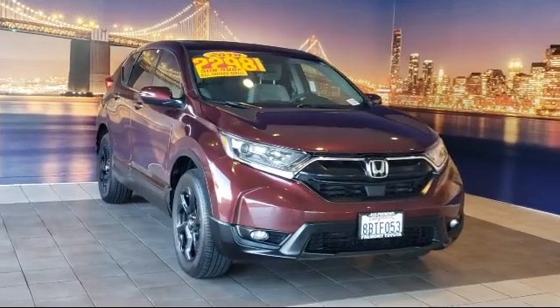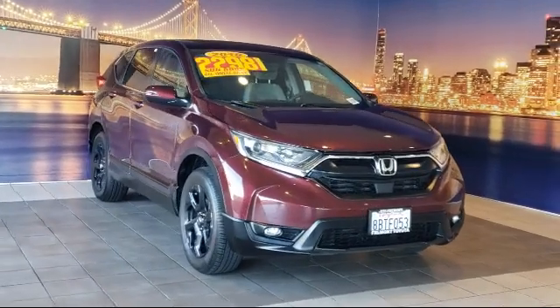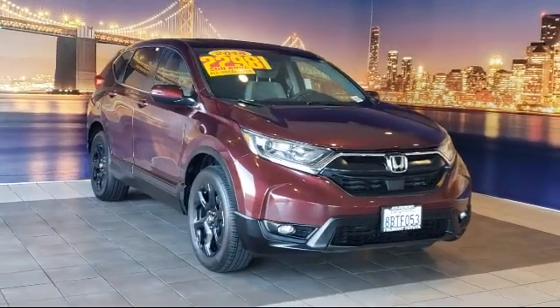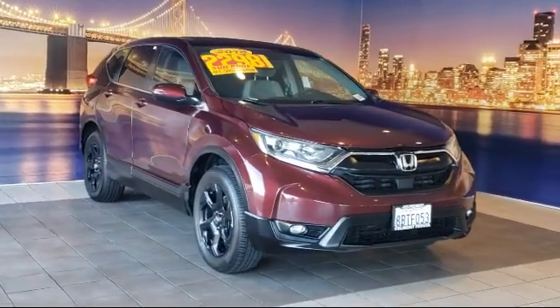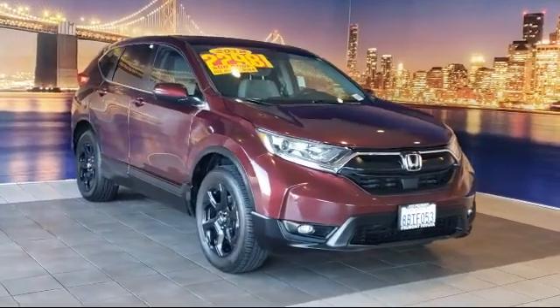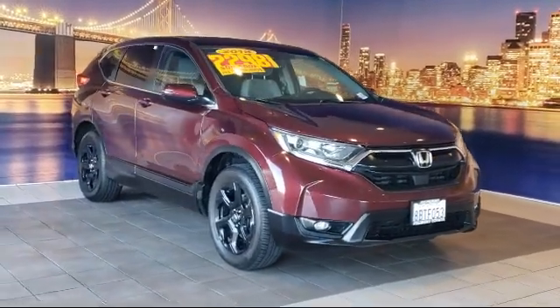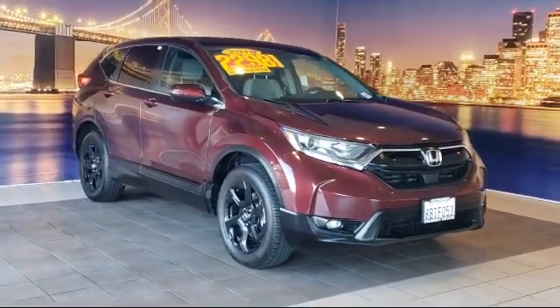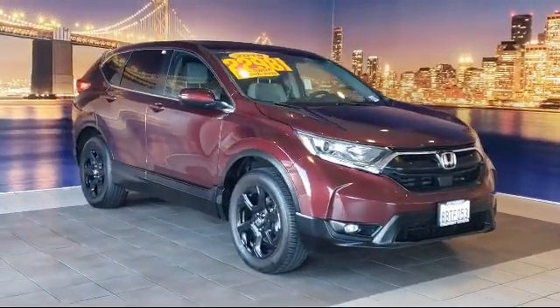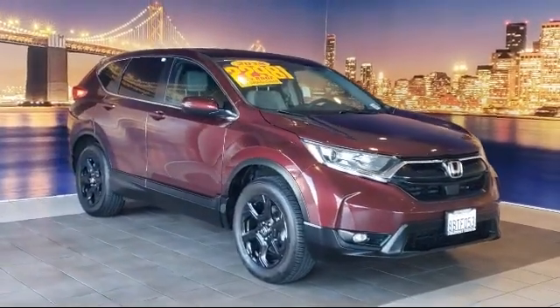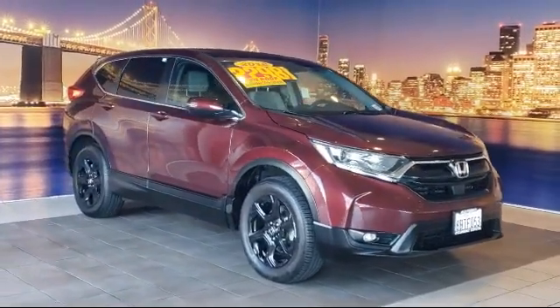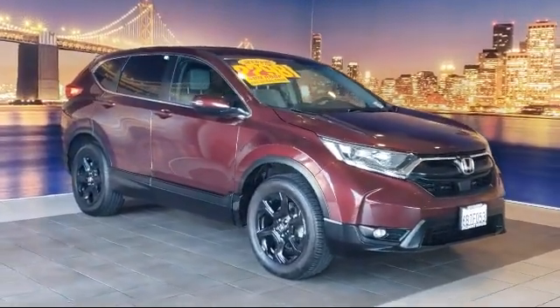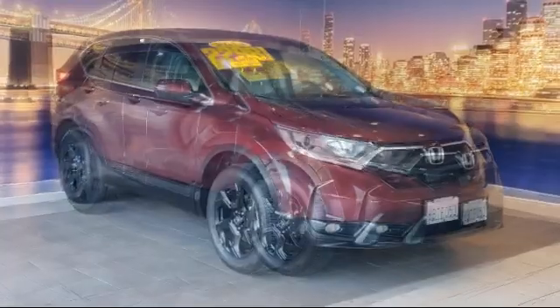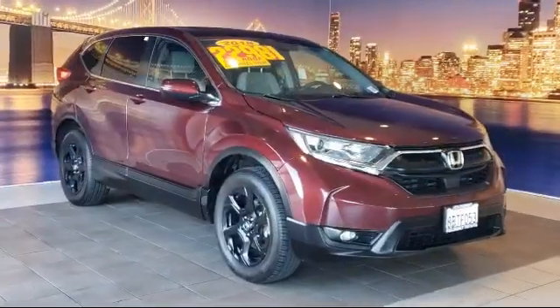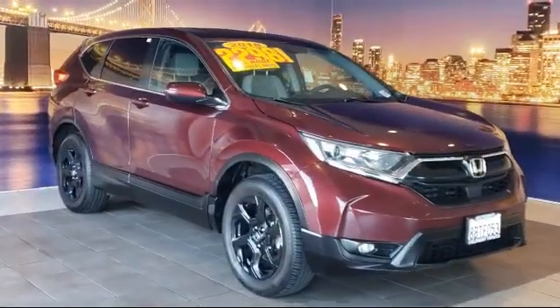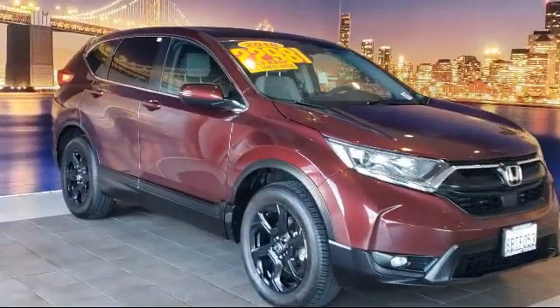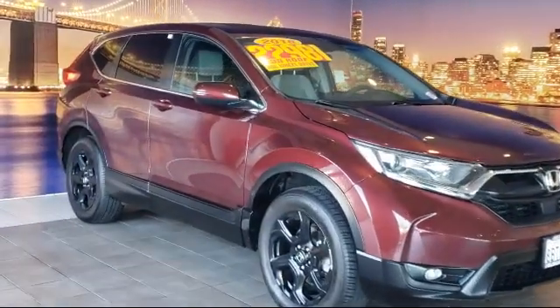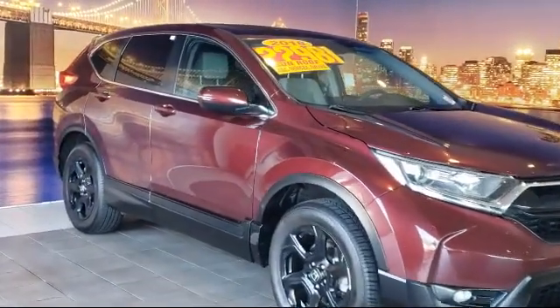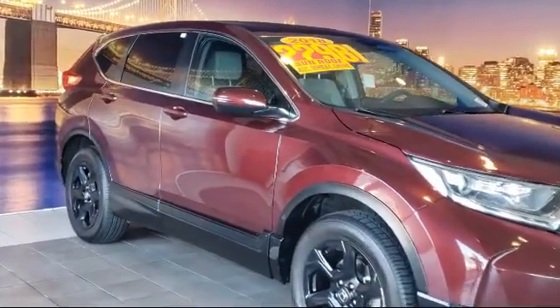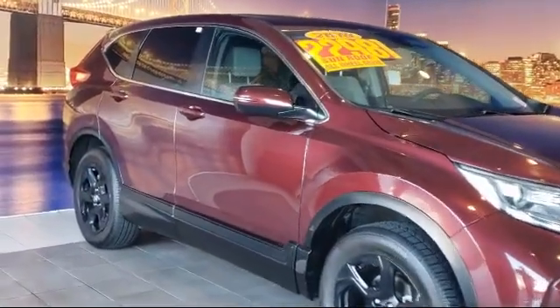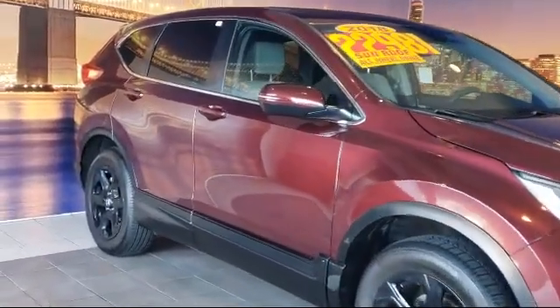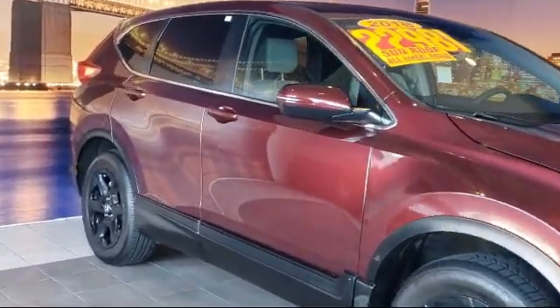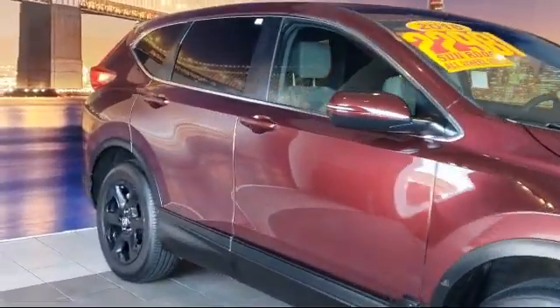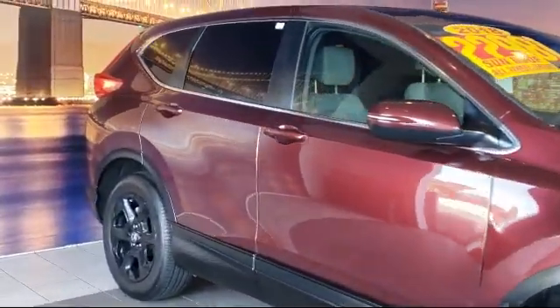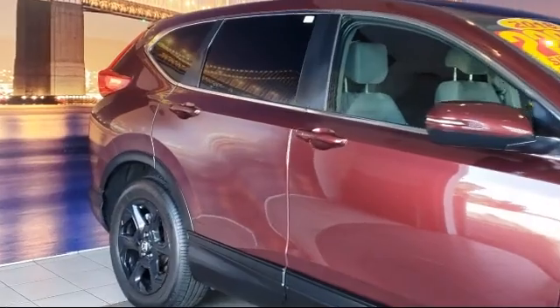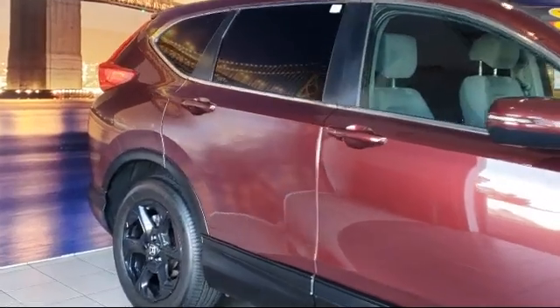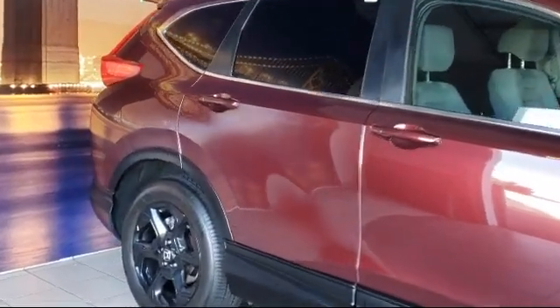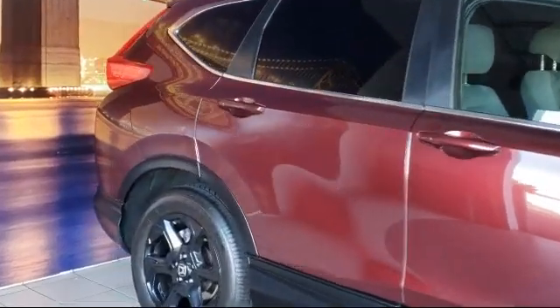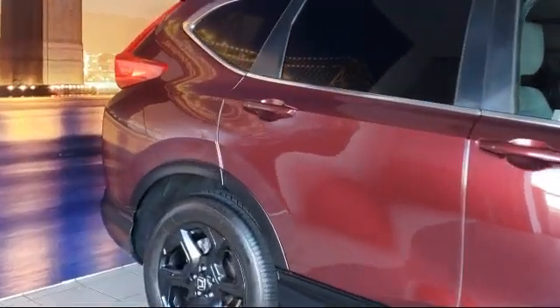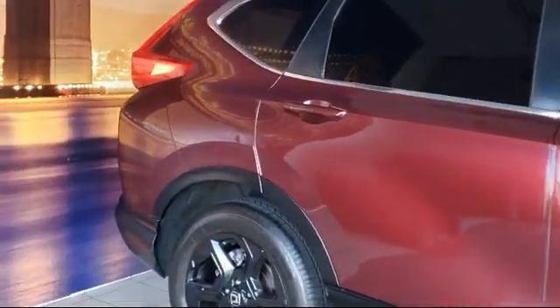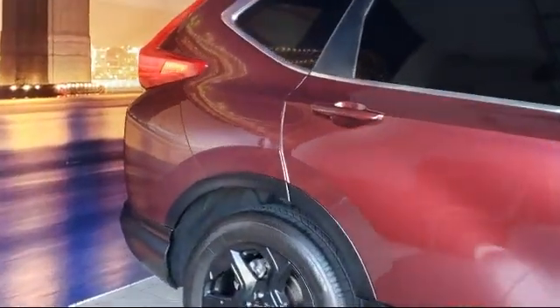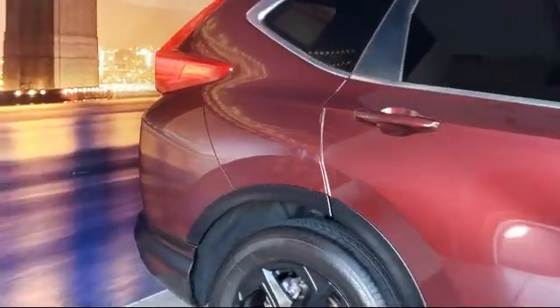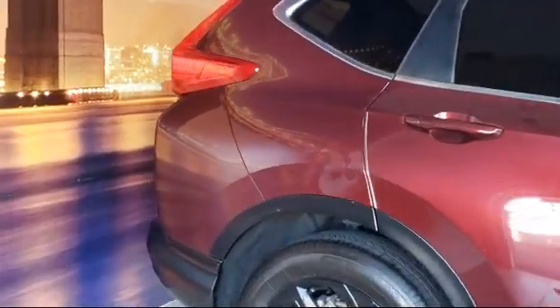It comes equipped with auto high-beam headlamp control, keyless entry, heated door mirrors, rear view camera, Apple CarPlay and Android Auto, and Sirius XM satellite radio.